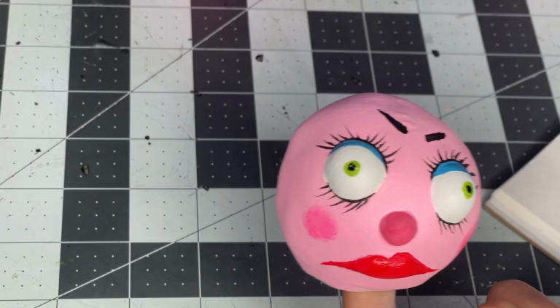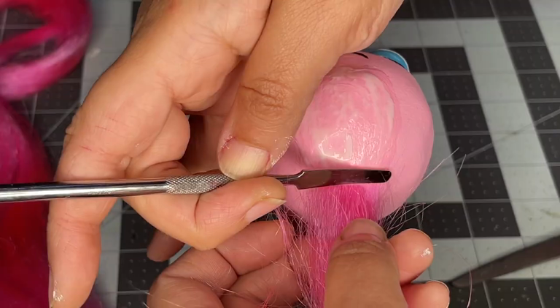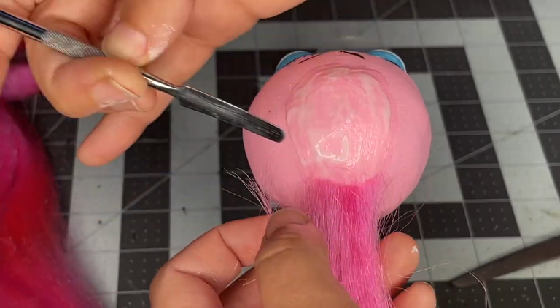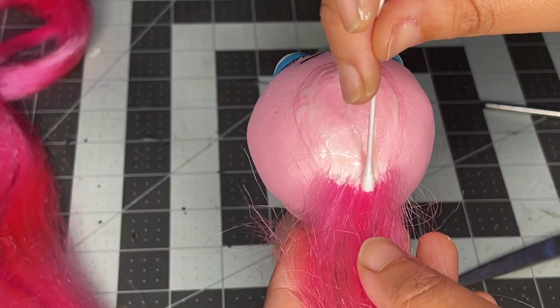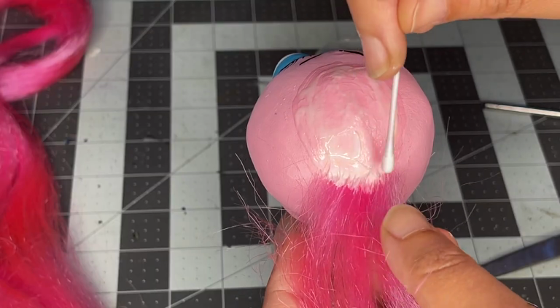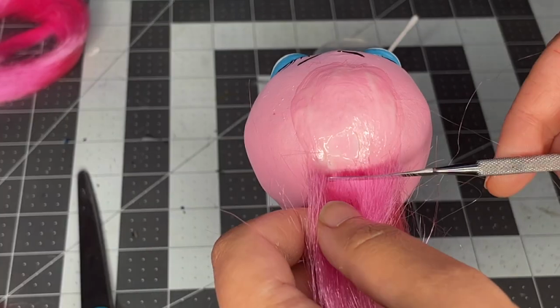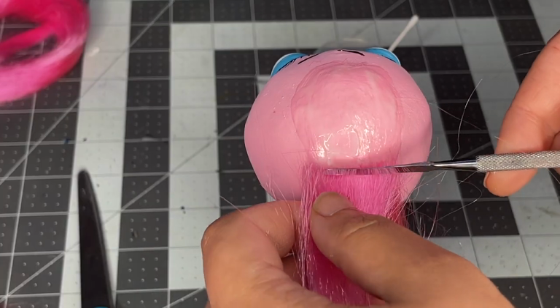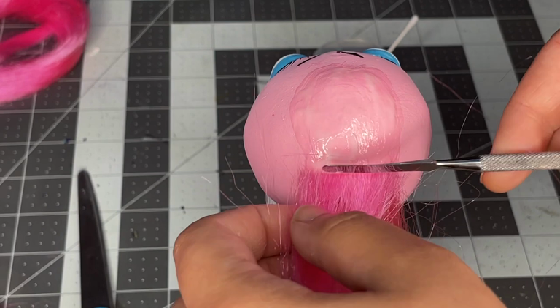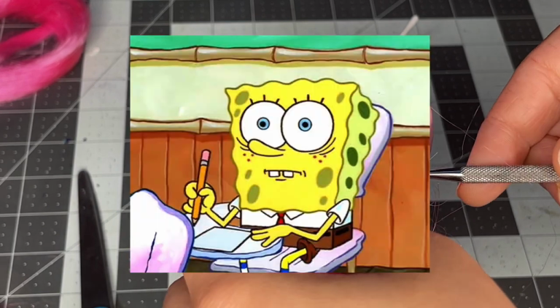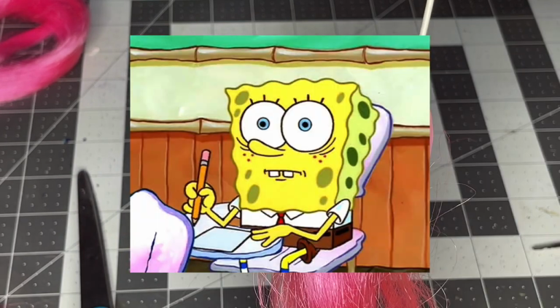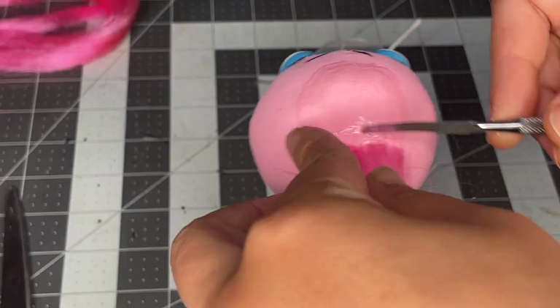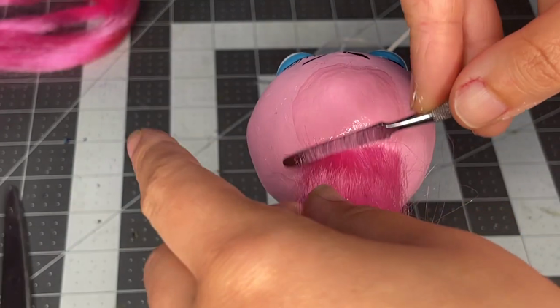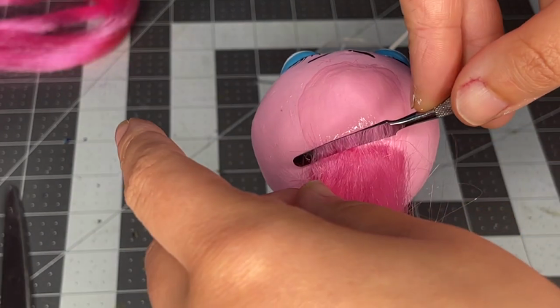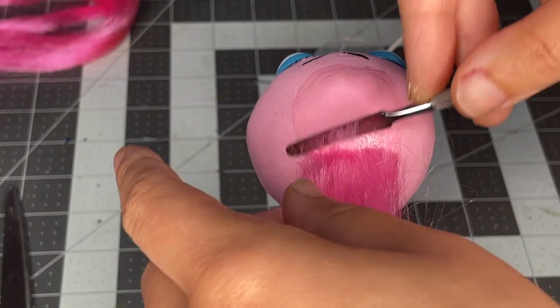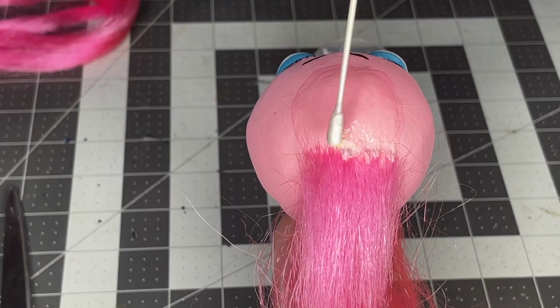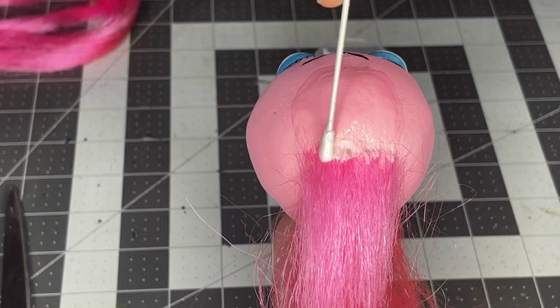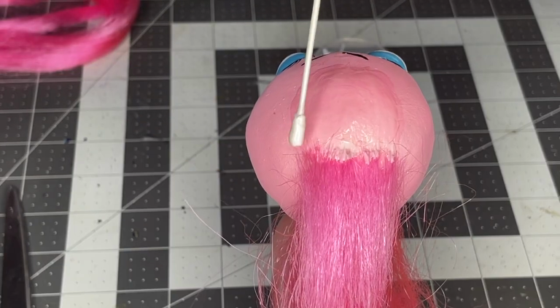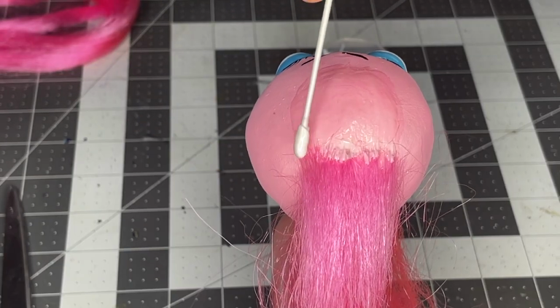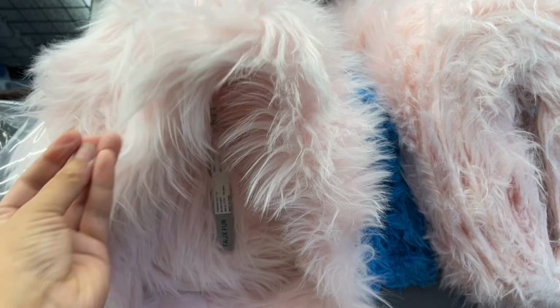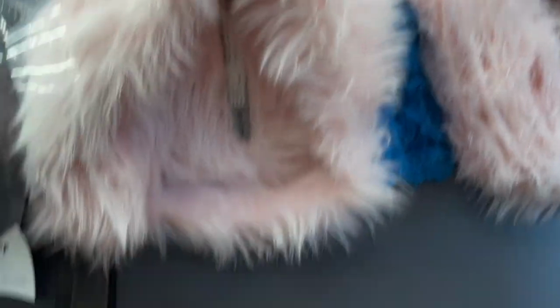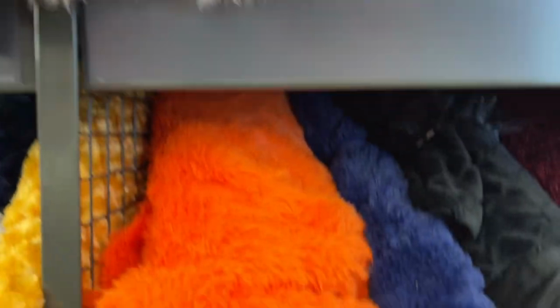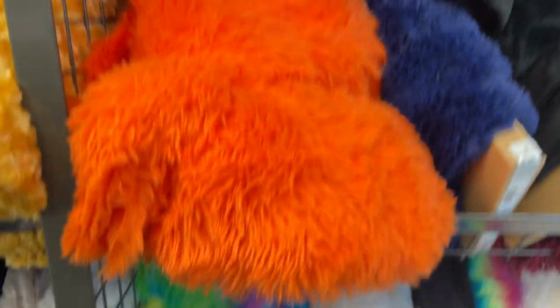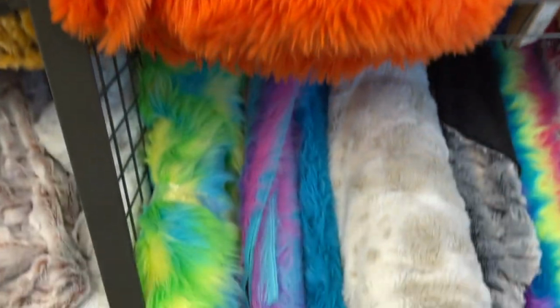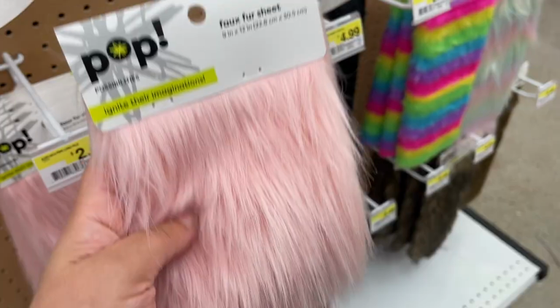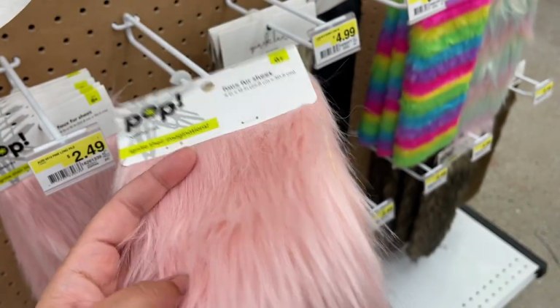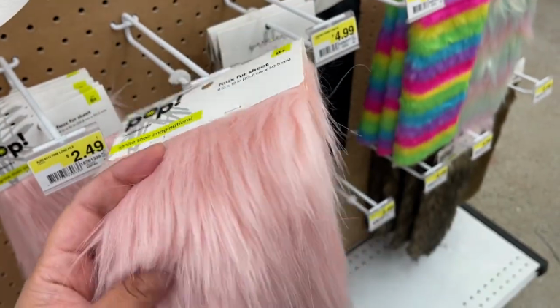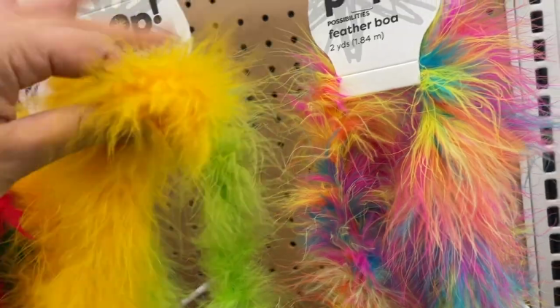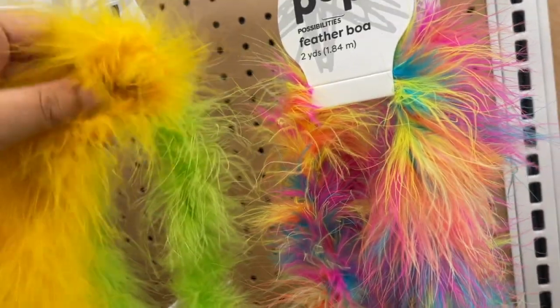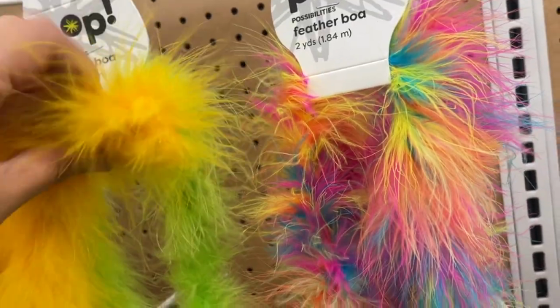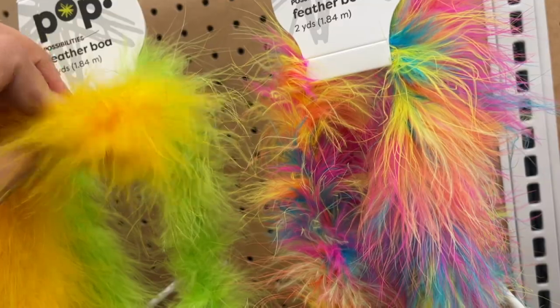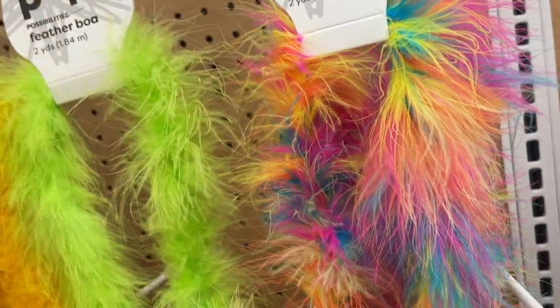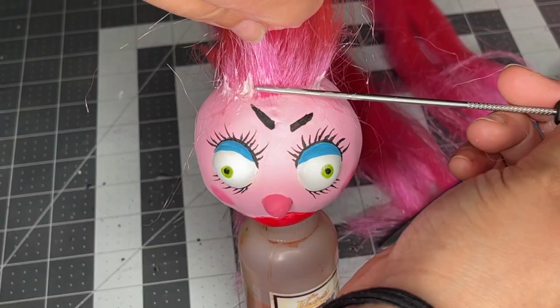Hand lay some synthetic hair onto the head. Now if this part seems too daunting or you don't have the time, here are some options you can substitute for the hair. Fun fur comes in all kinds of colors, and even these feather boas are a great alternative to hand-laying hair.